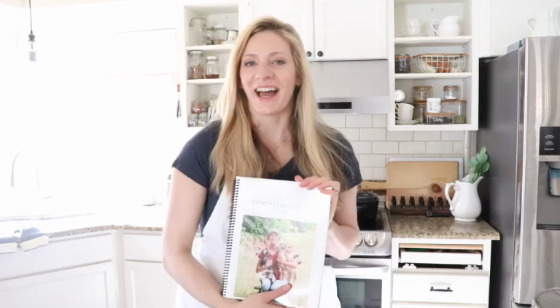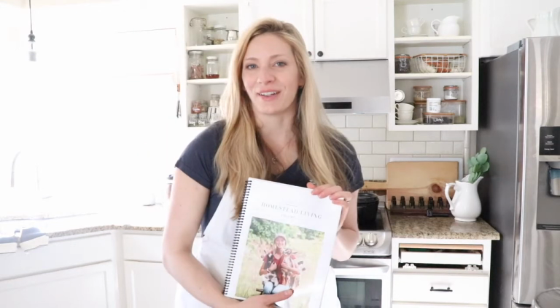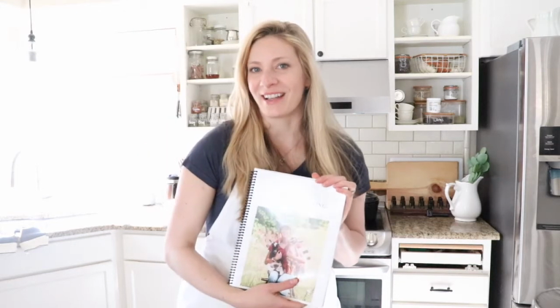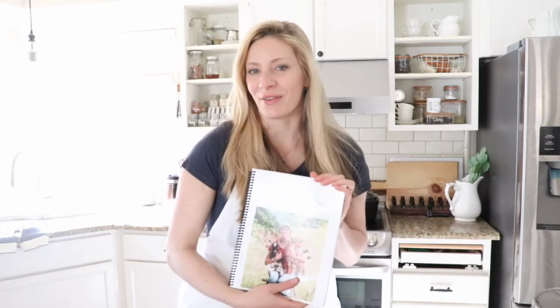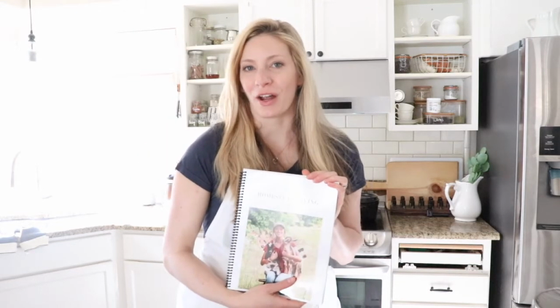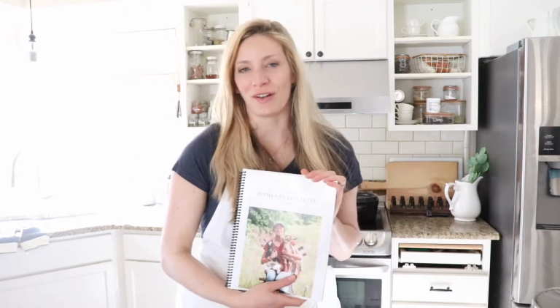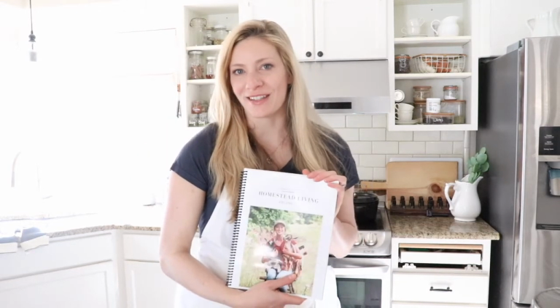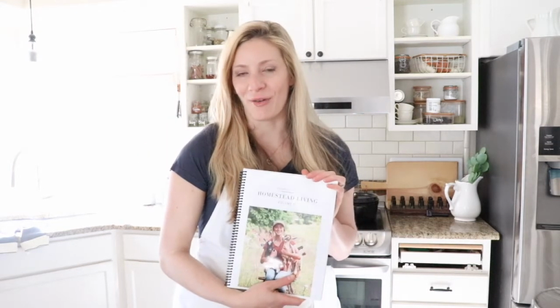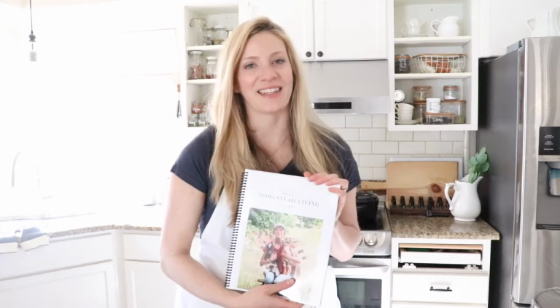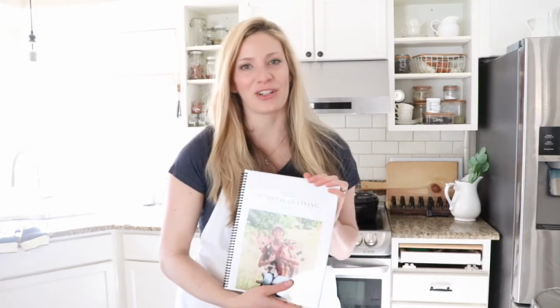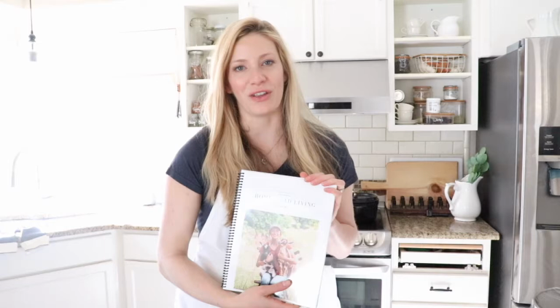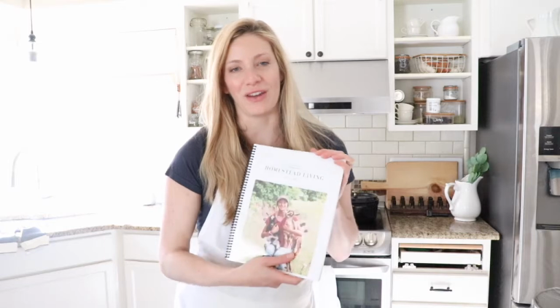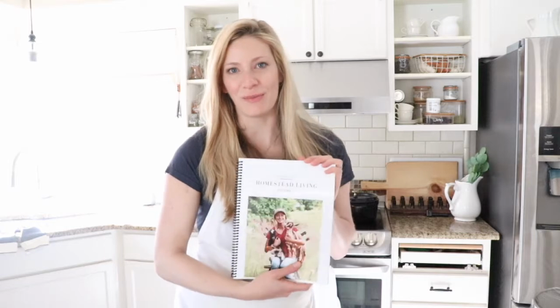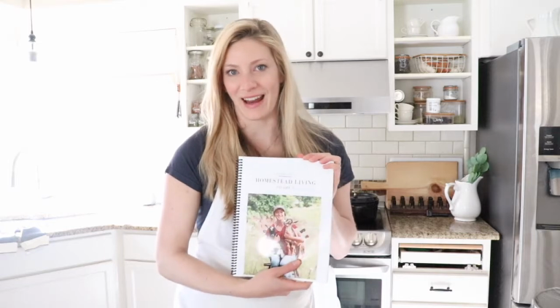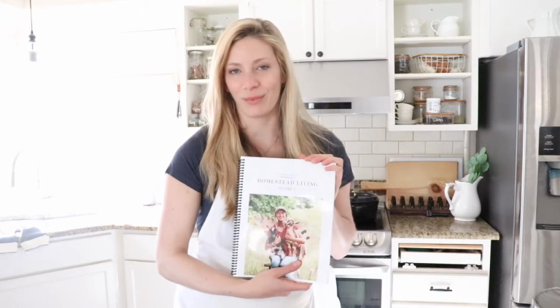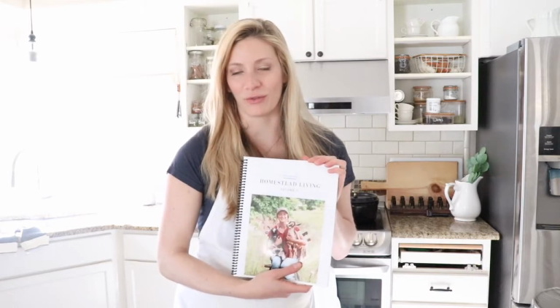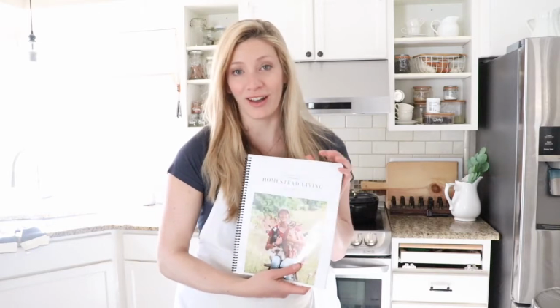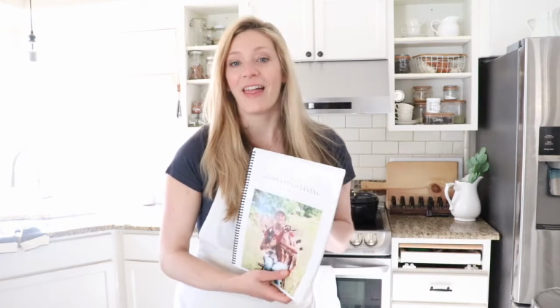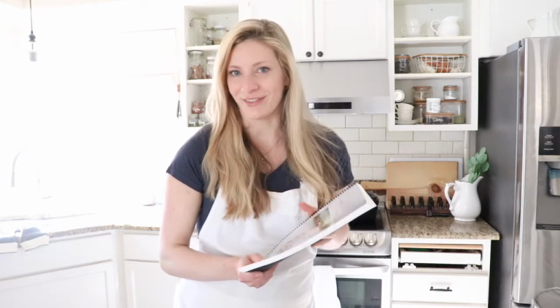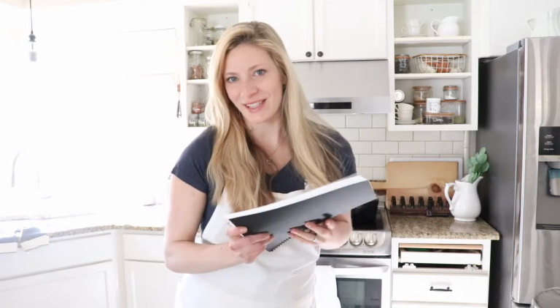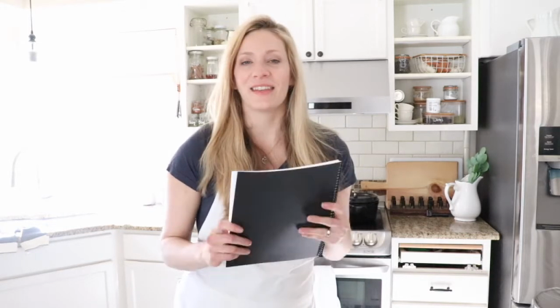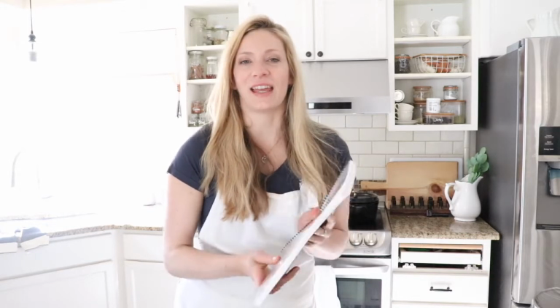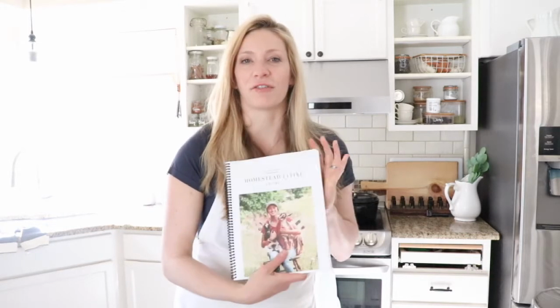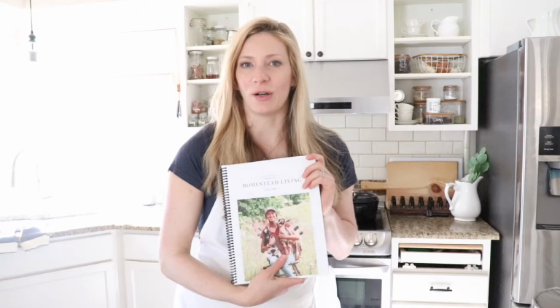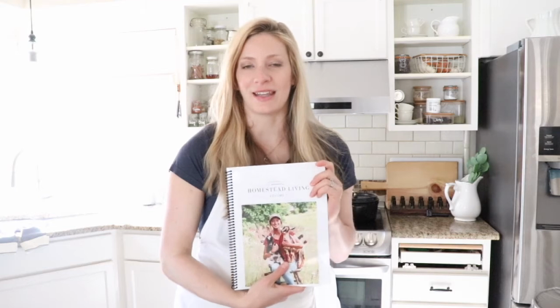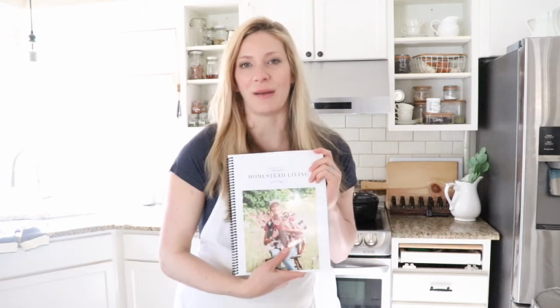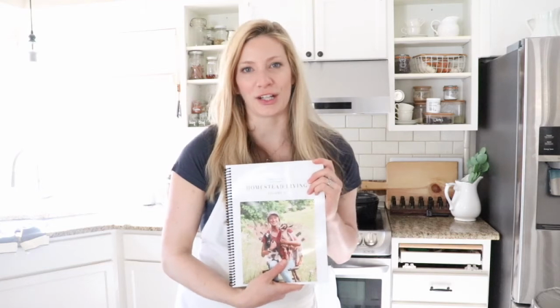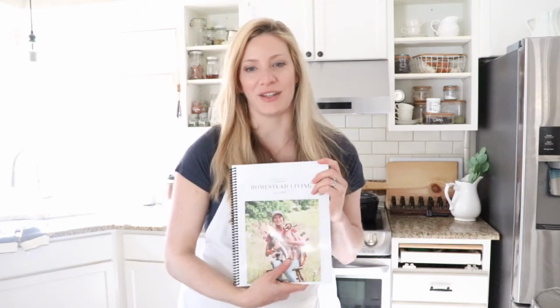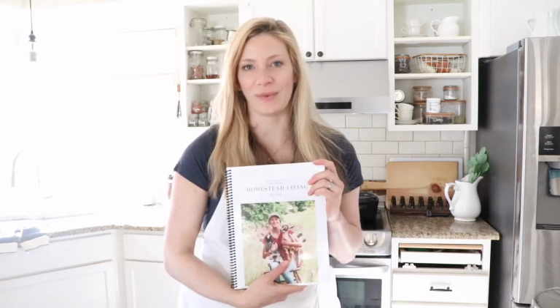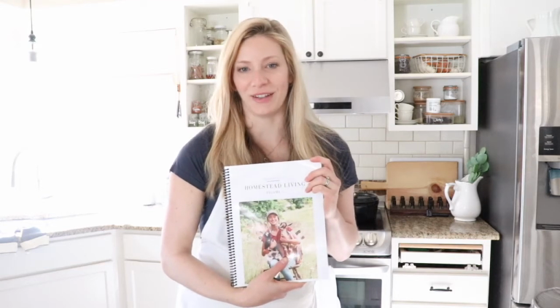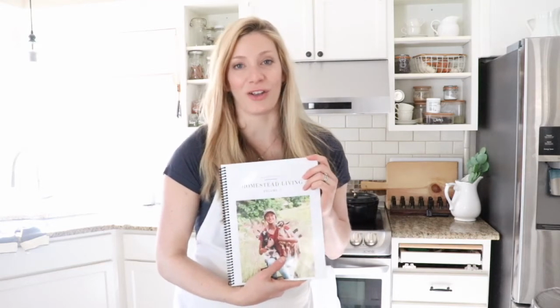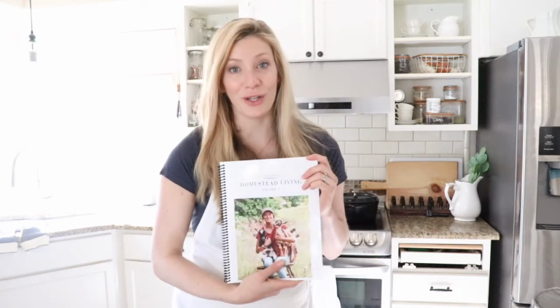Hi everyone, I'm Alexa with the blog theduvalhomestead.com and today I want to share with you a new ebook that I had the pleasure of working on the last few months. This is a free ebook, titled A Beginner's Guide to Homestead Living Volume 2.